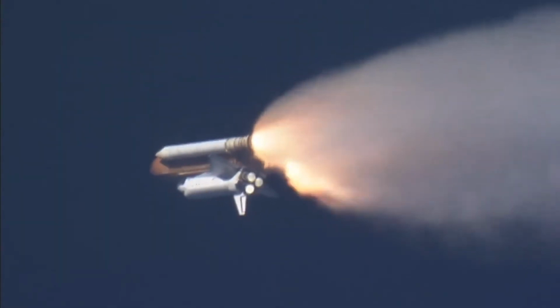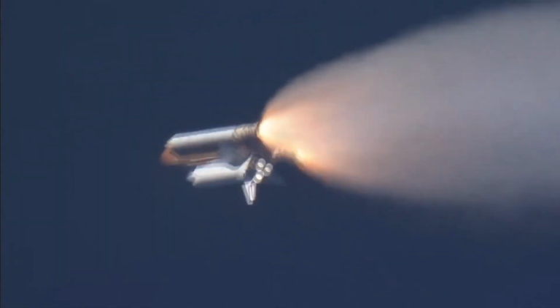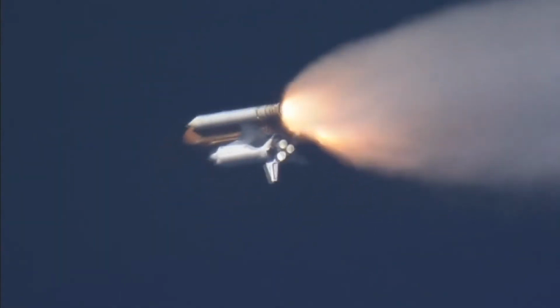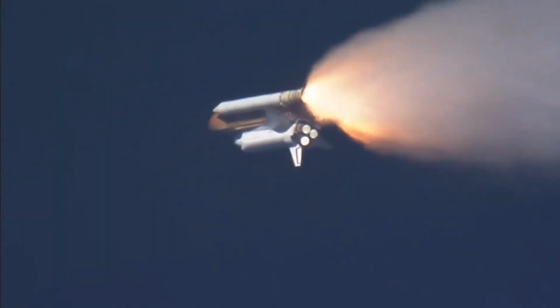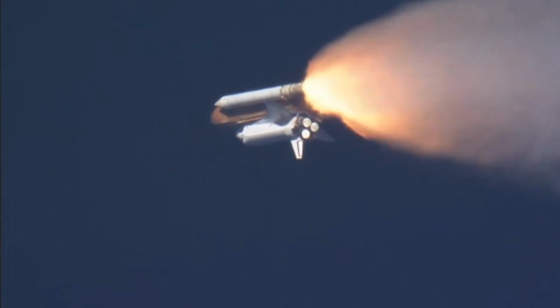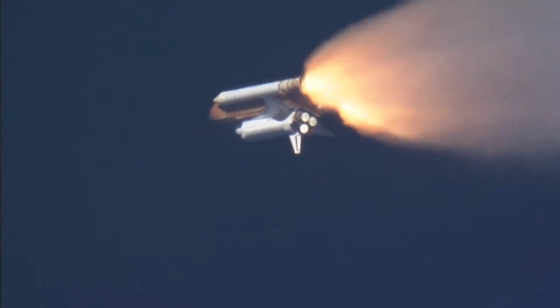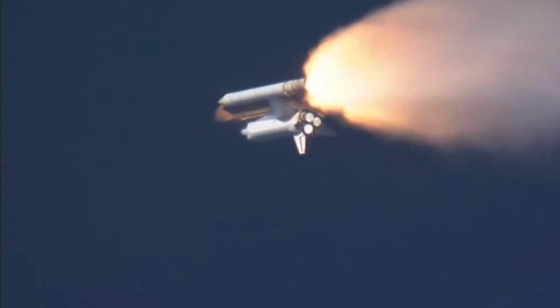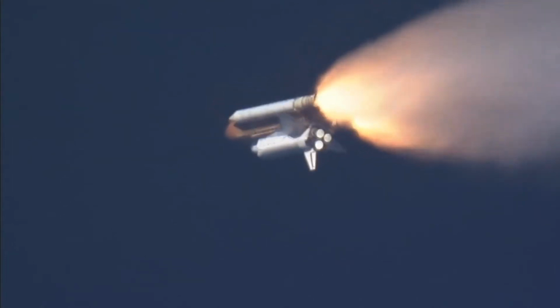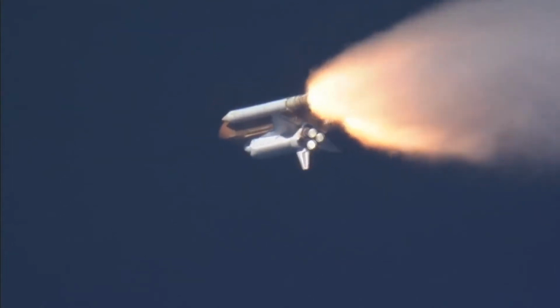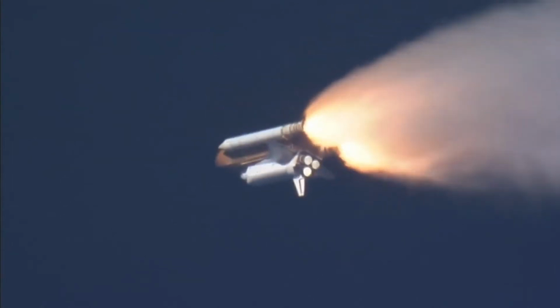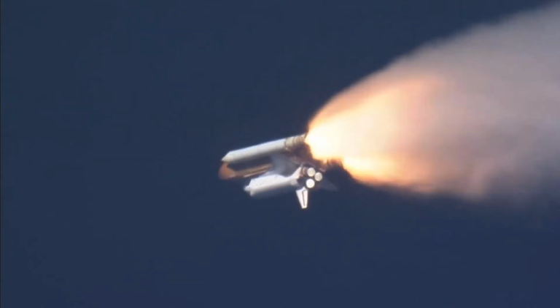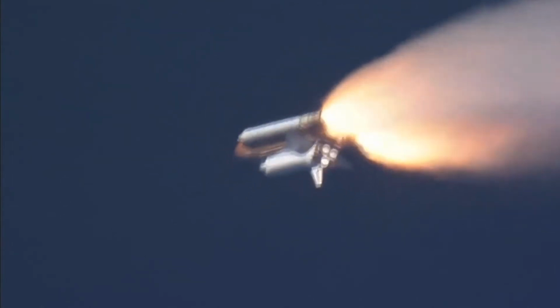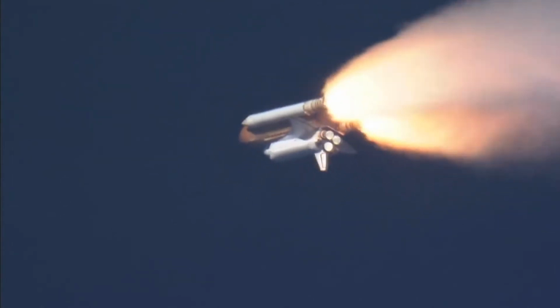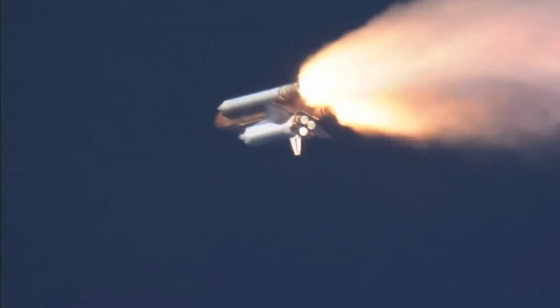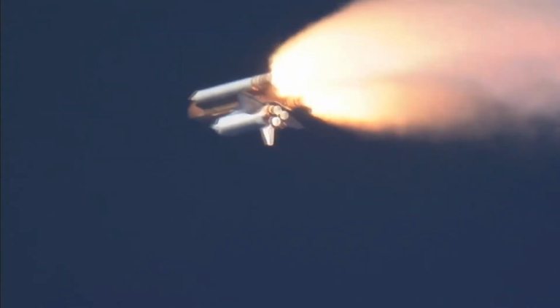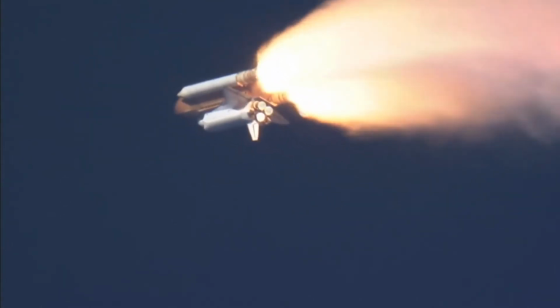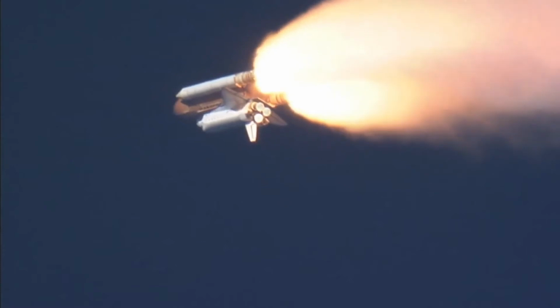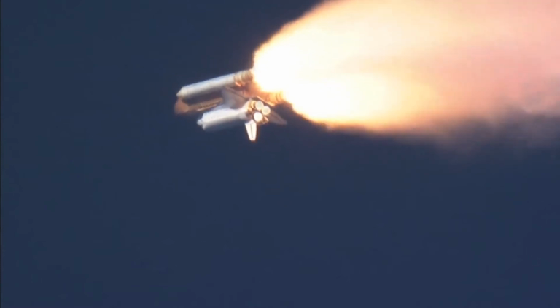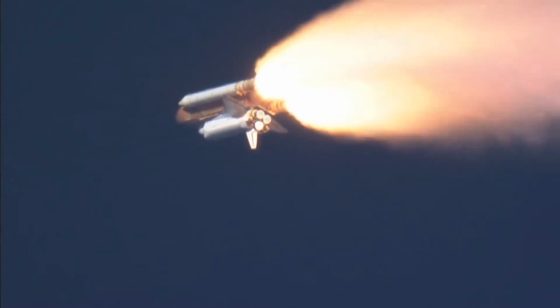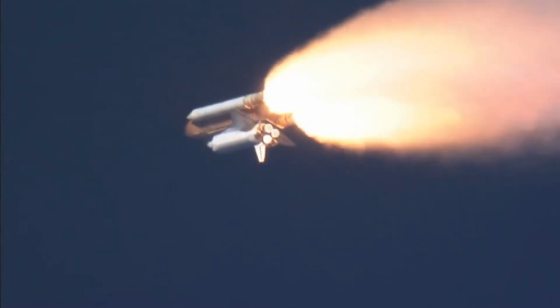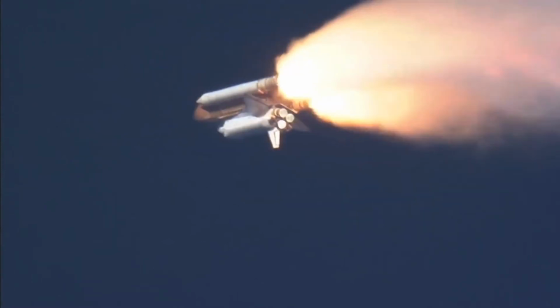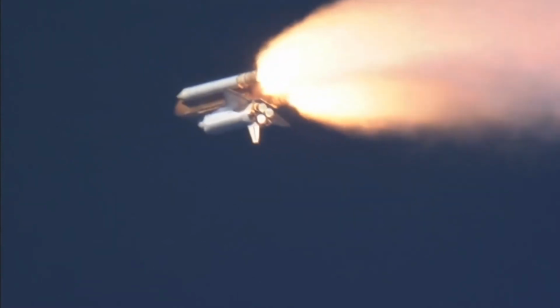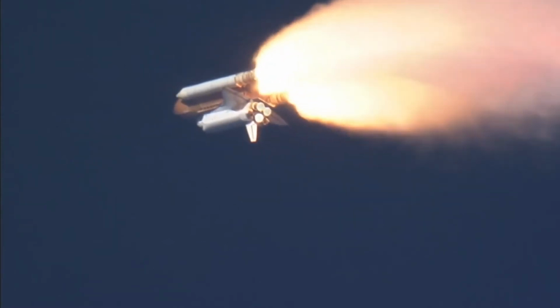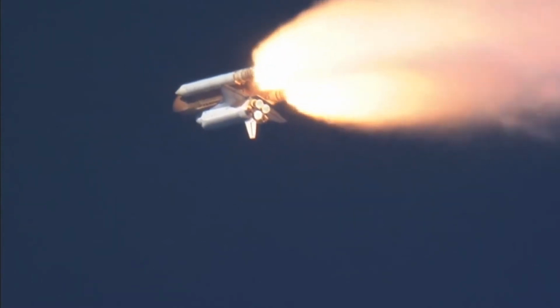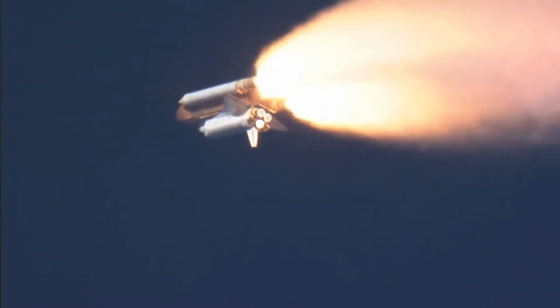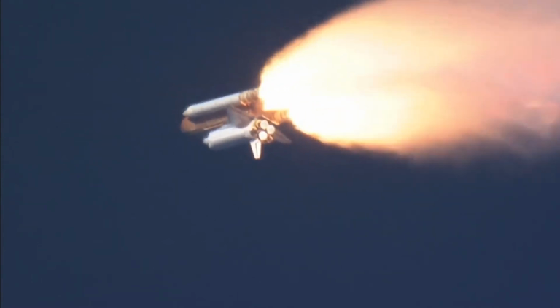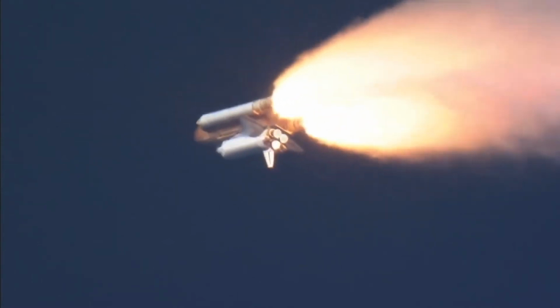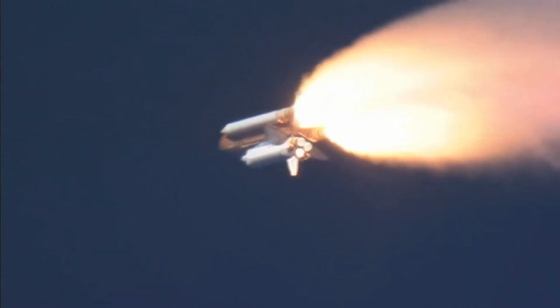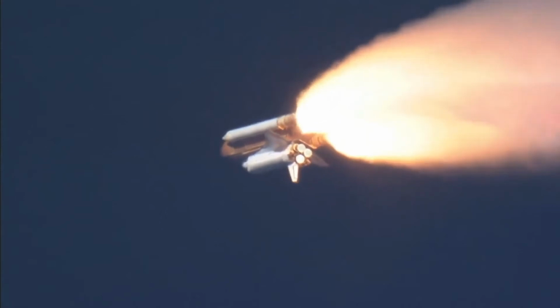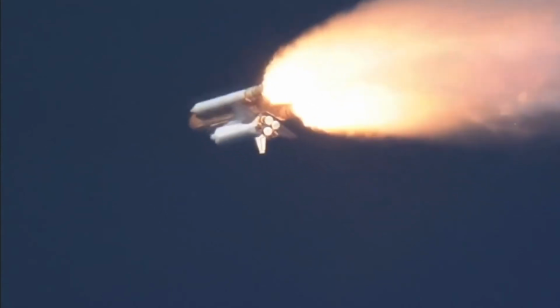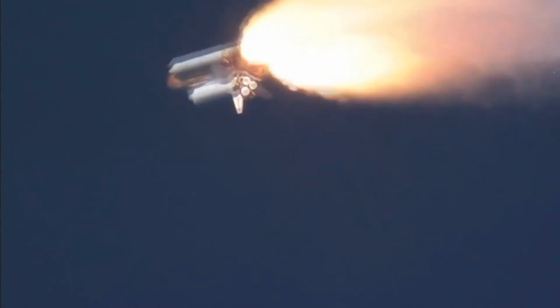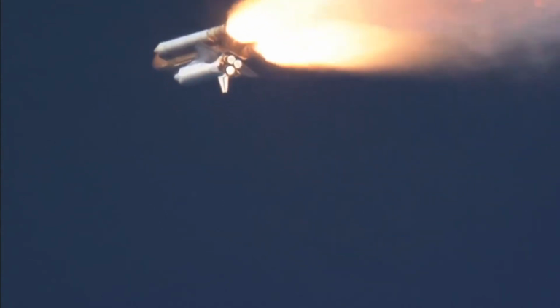Discovery, Houston, go ahead and throttle up. Discovery, go ahead and throttle up. Throttle up — go ahead and throttle up. We need to have the maneuver executed and held until clear shortly. Copy.